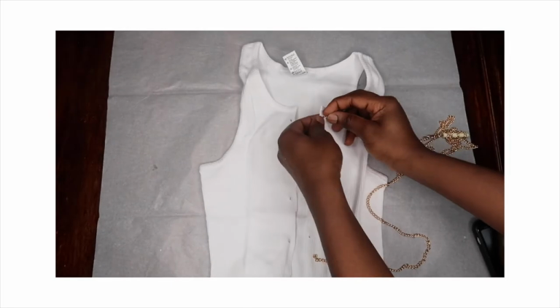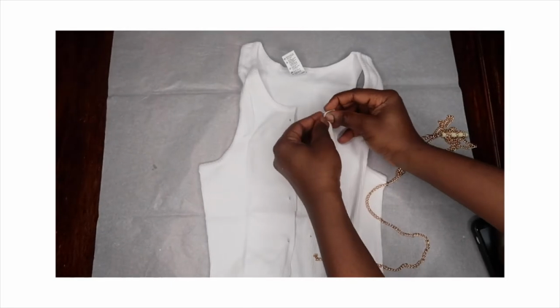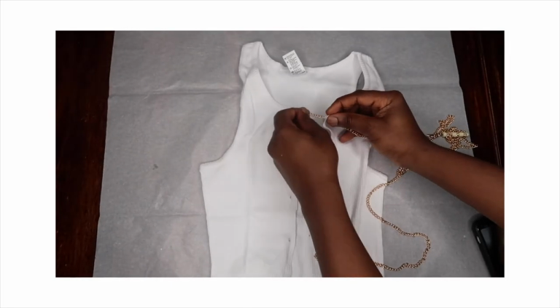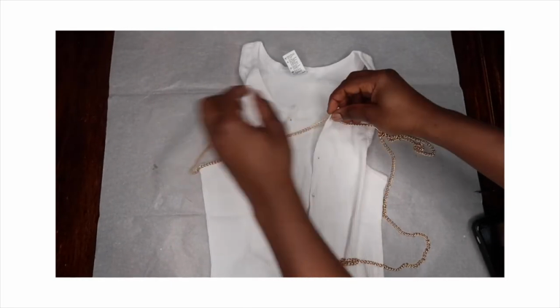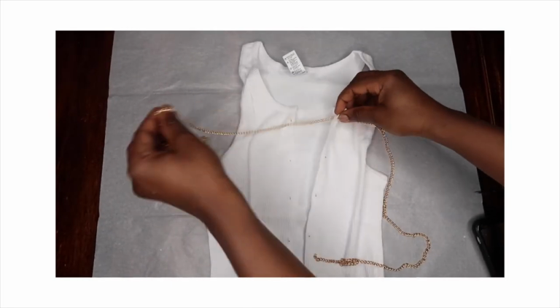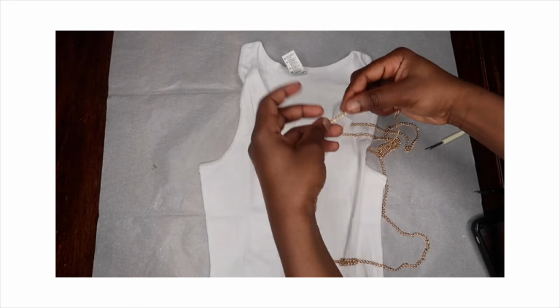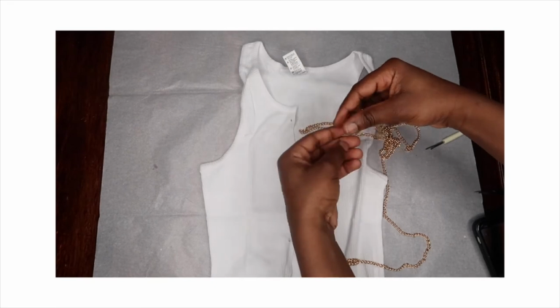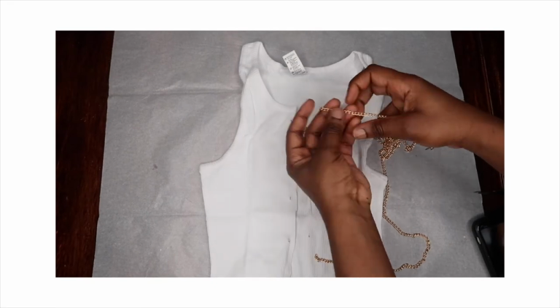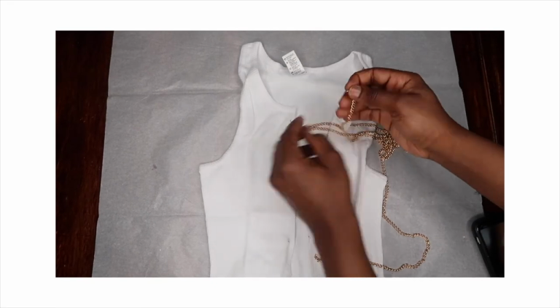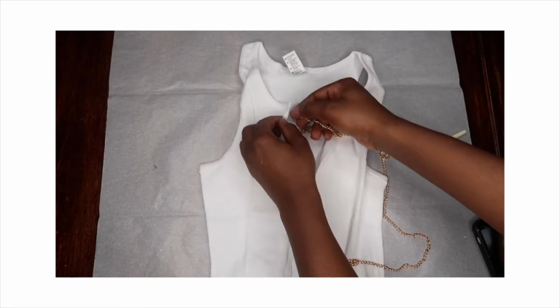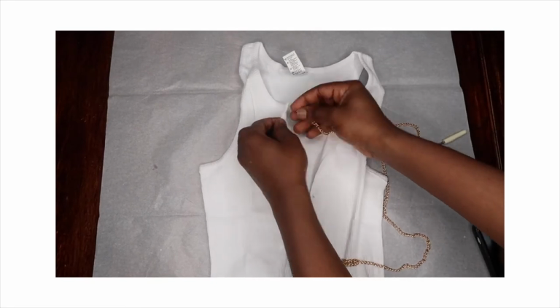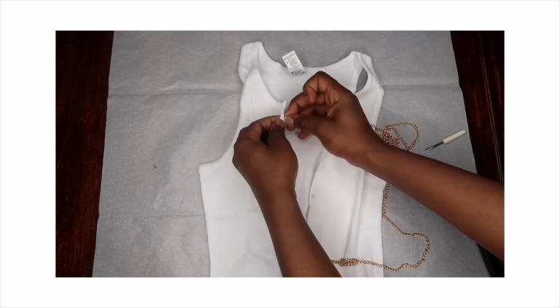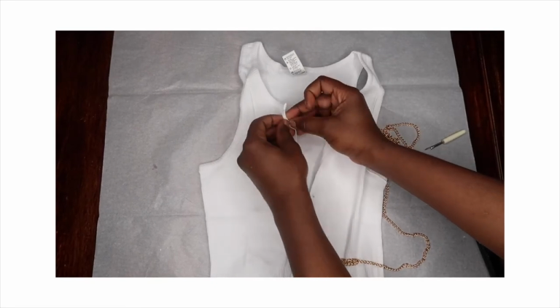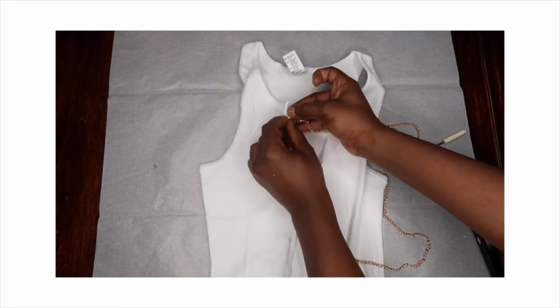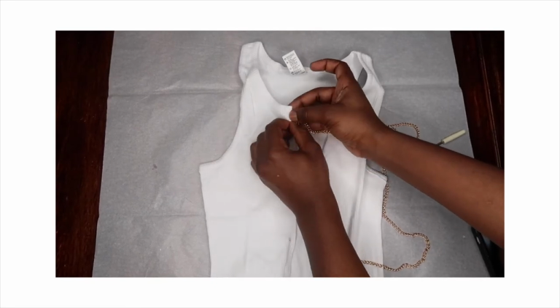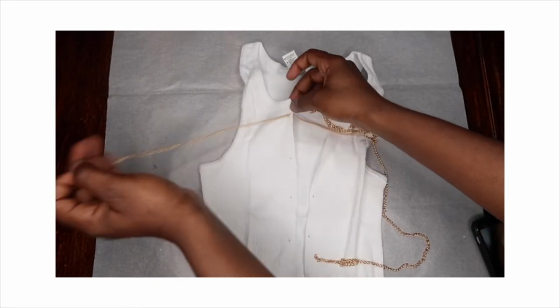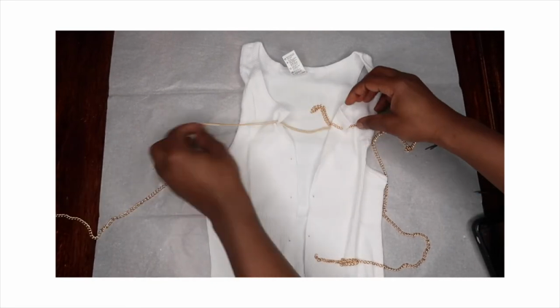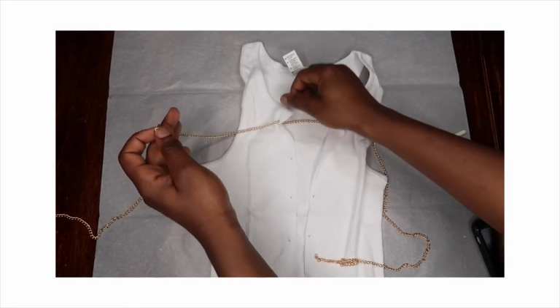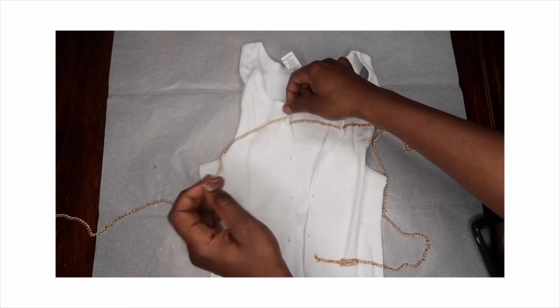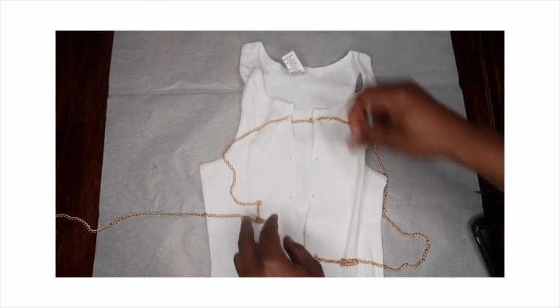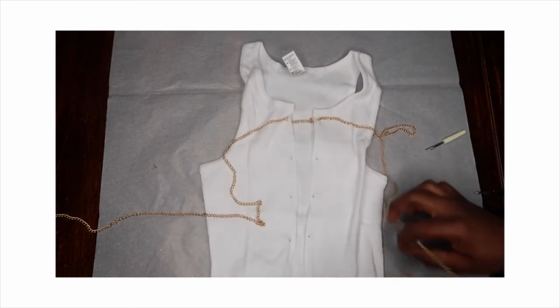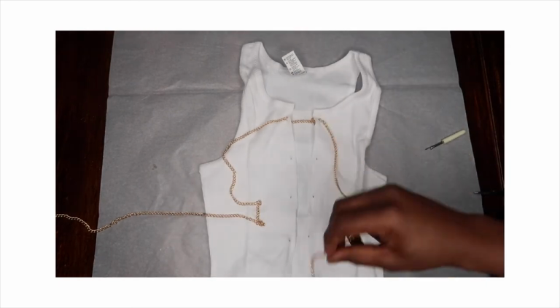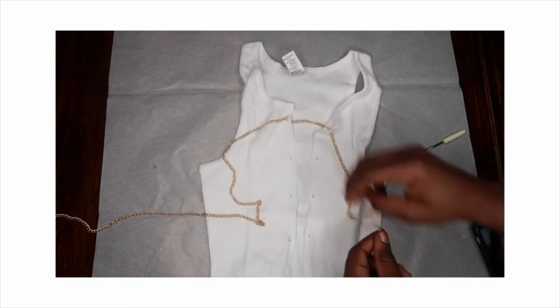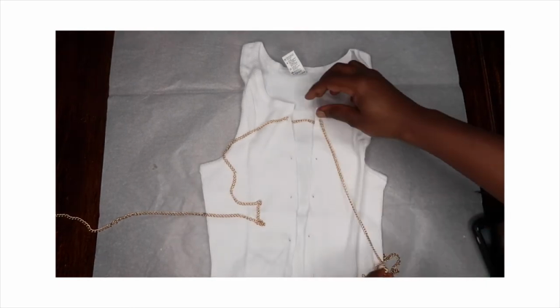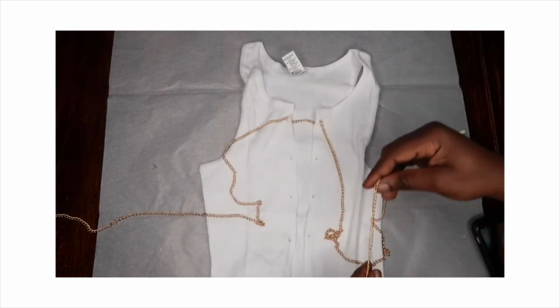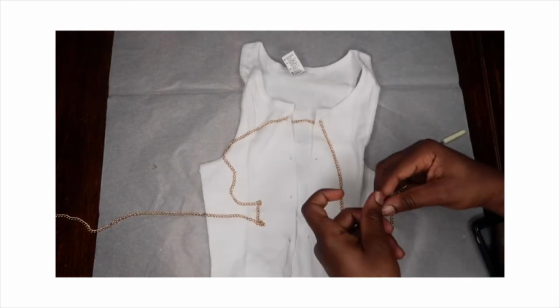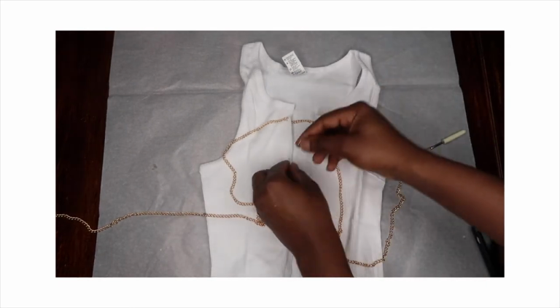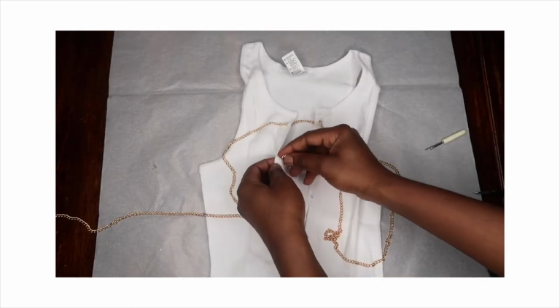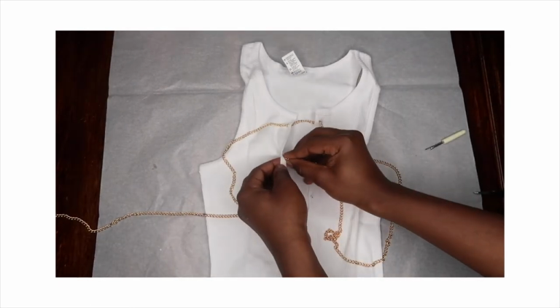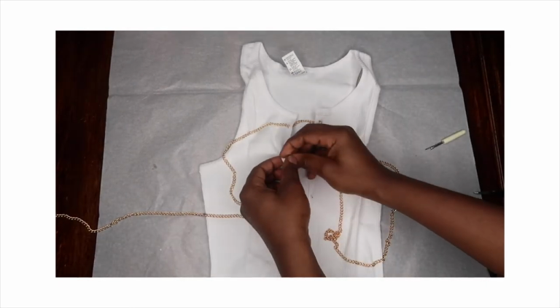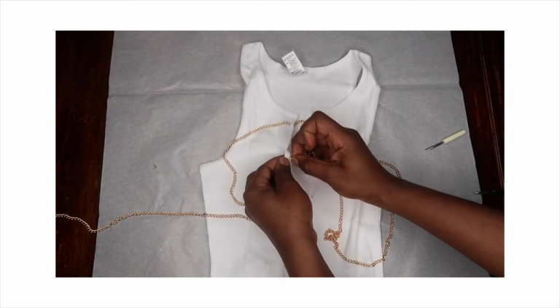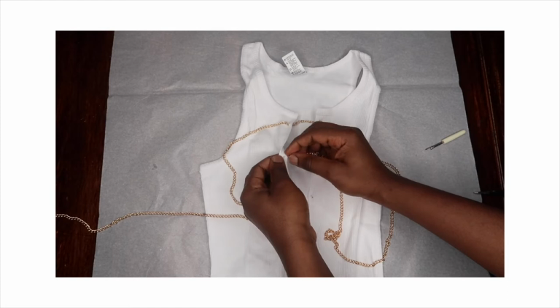Then the last thing you want to do is obviously add your gold chain. Like I said, this DIY is very quick, very simple. And these are basic materials that you can get from Walmart.